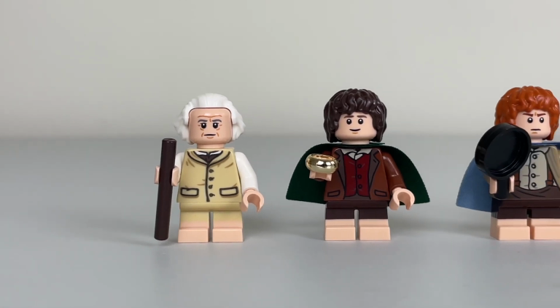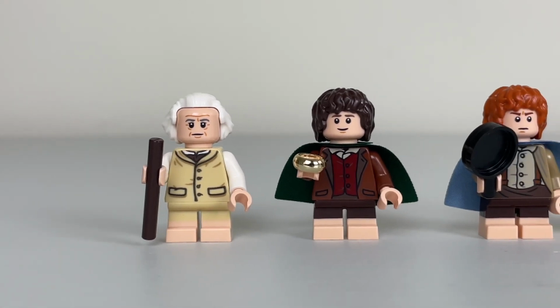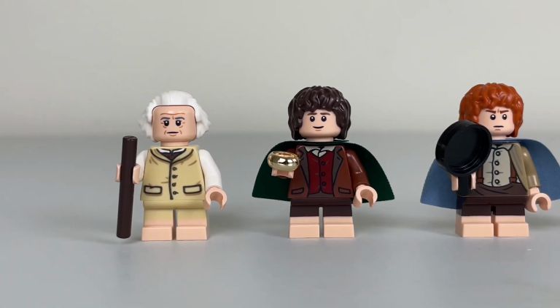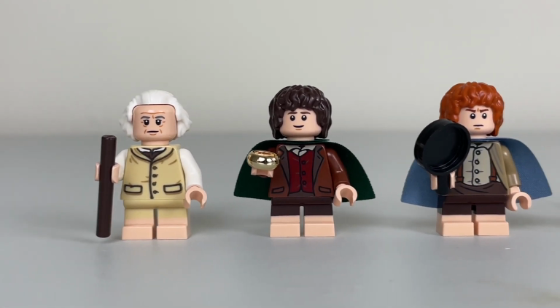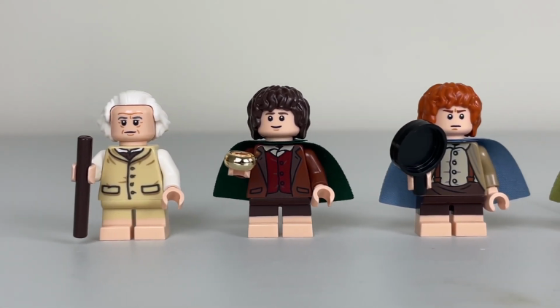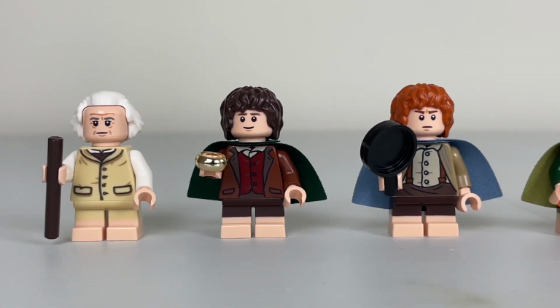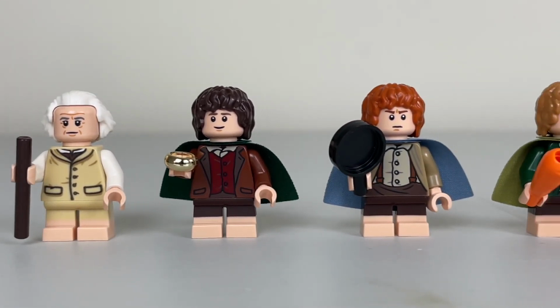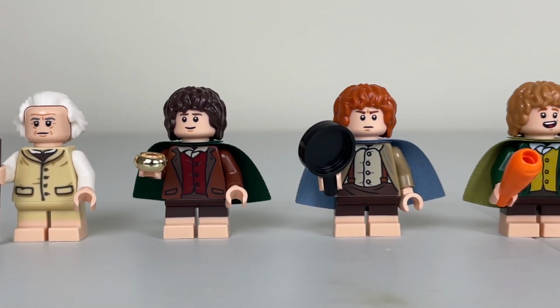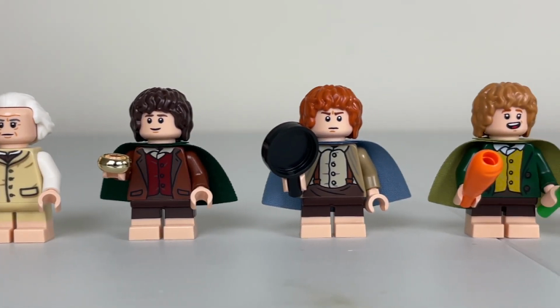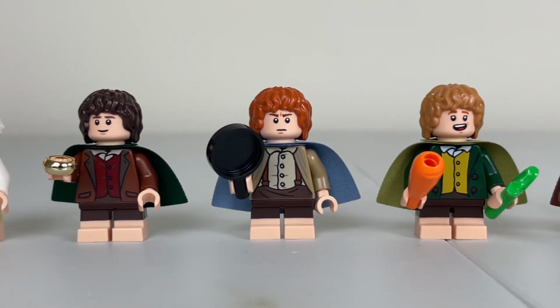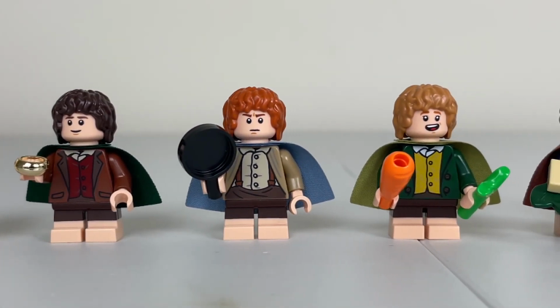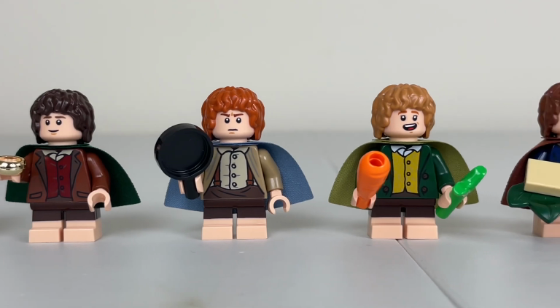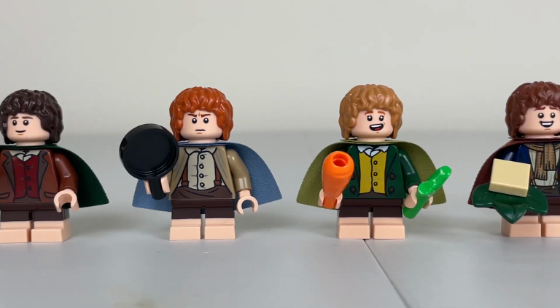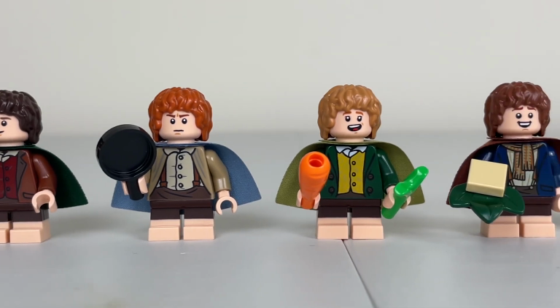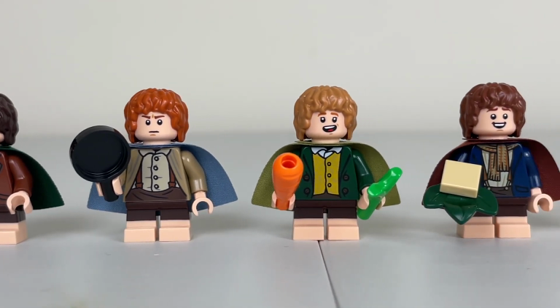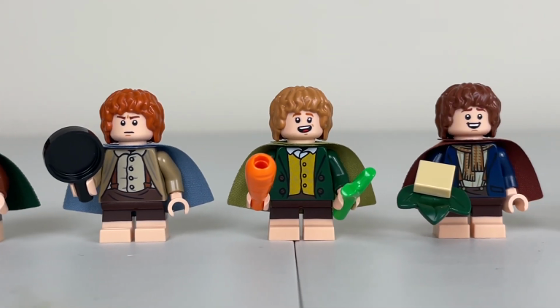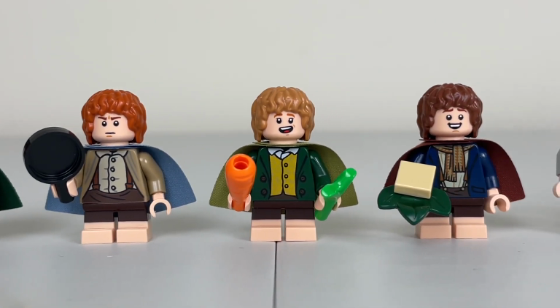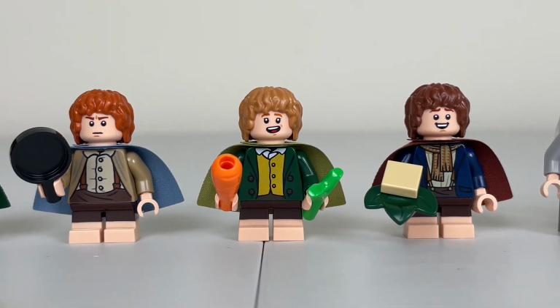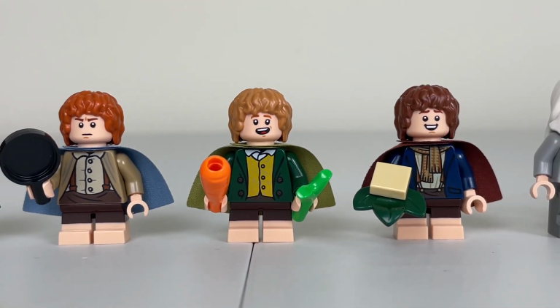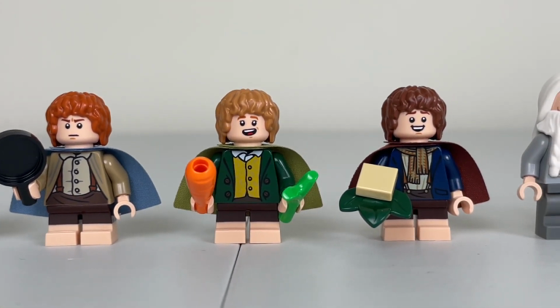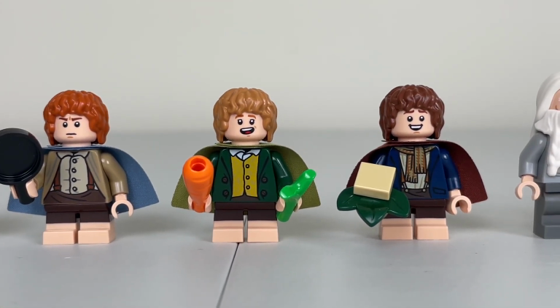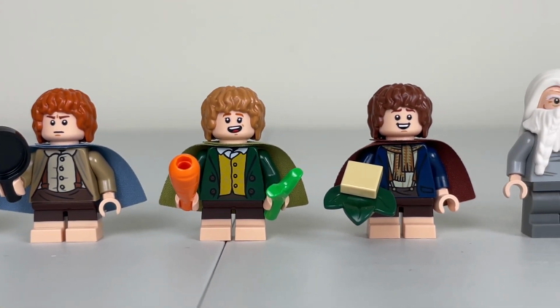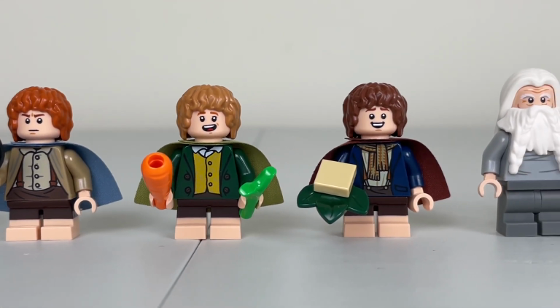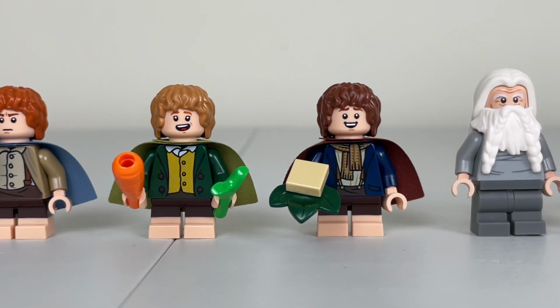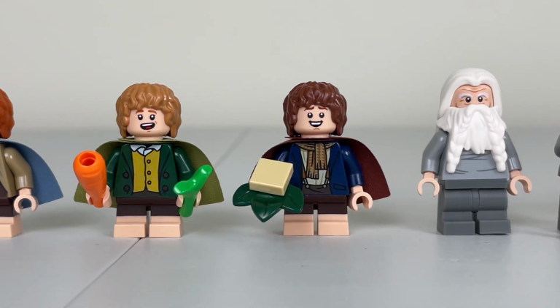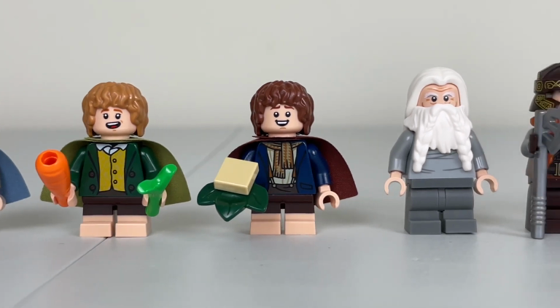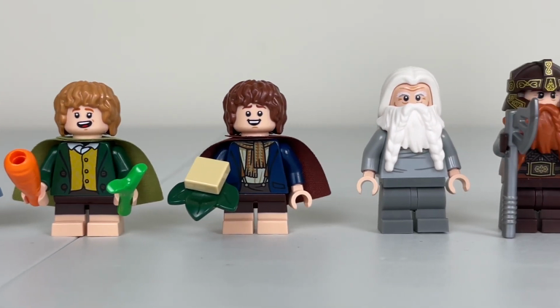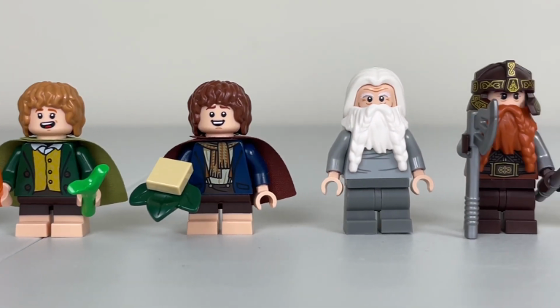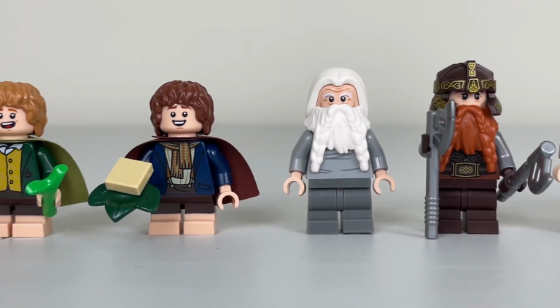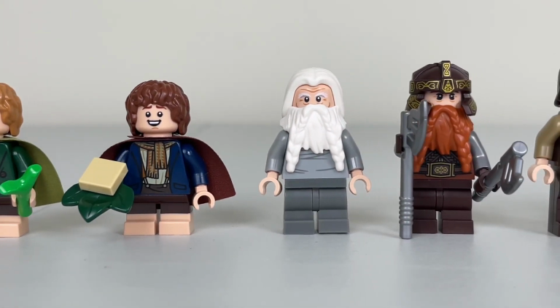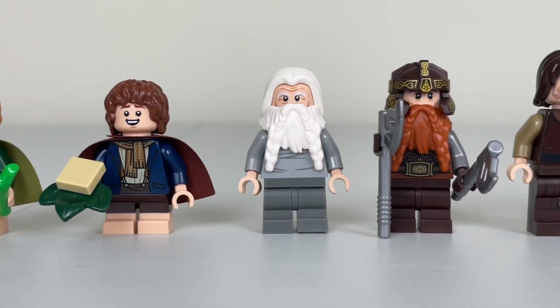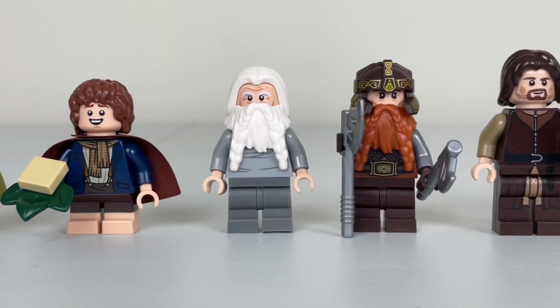Here are the minifigs in the set. We have Bilbo Baggins, Frodo, Sam, Merry, and Pippin. All of the Hobbits are really well designed — I love the dual-molded legs and how they are short.